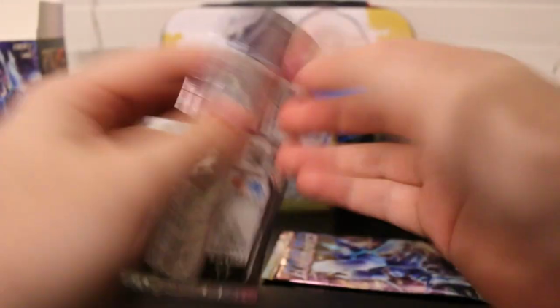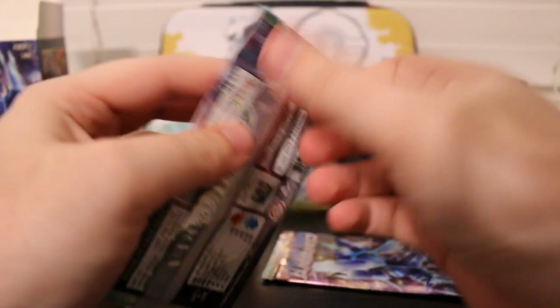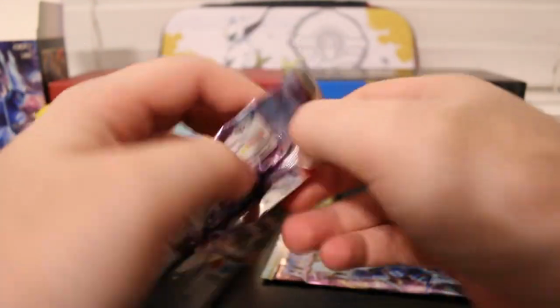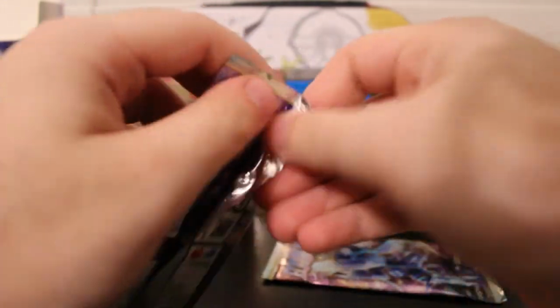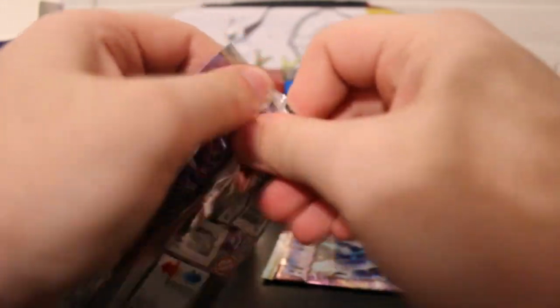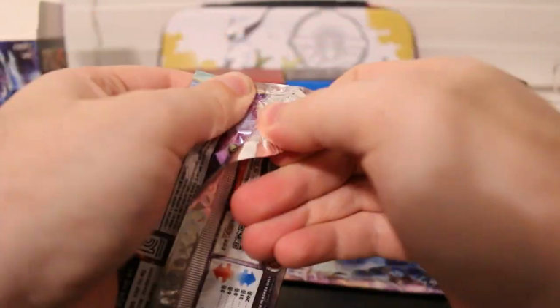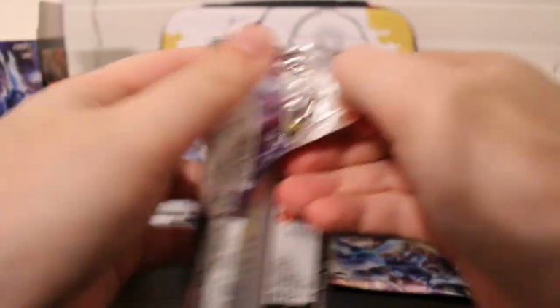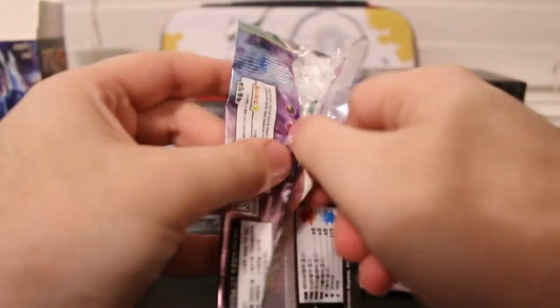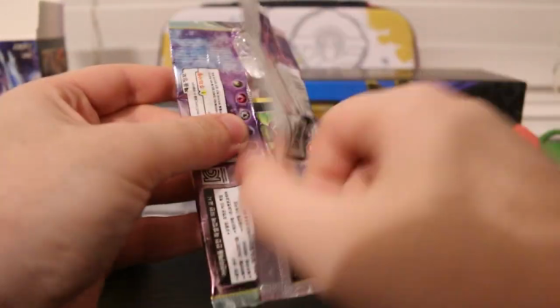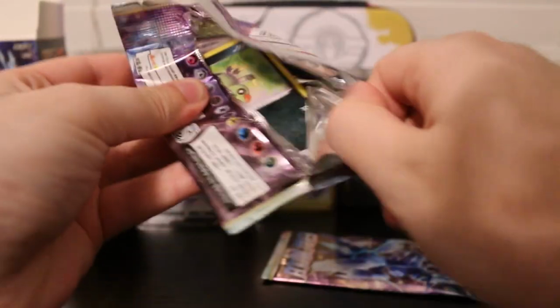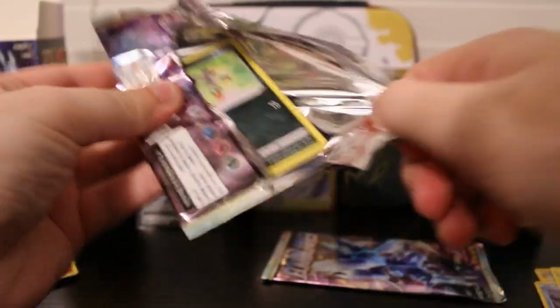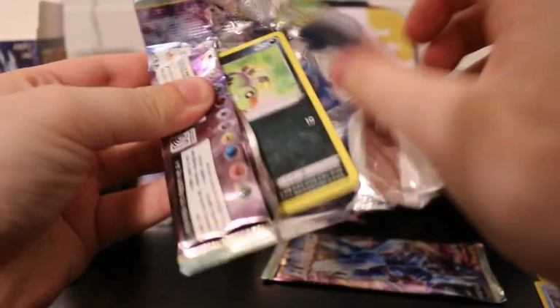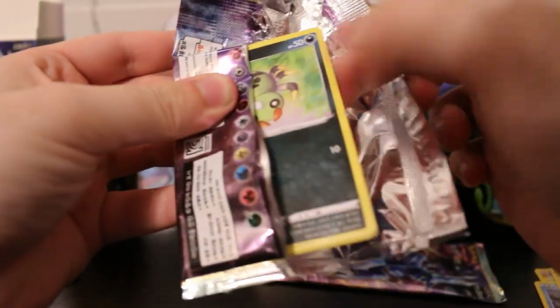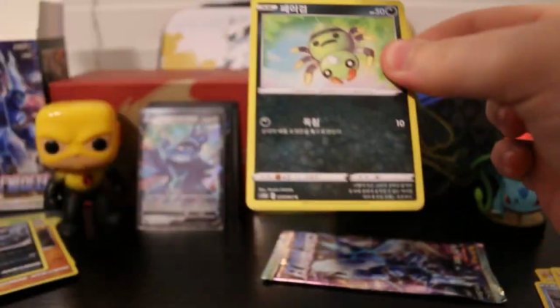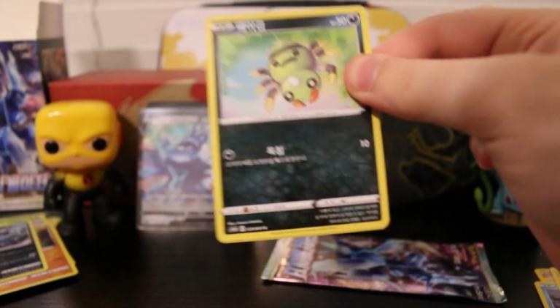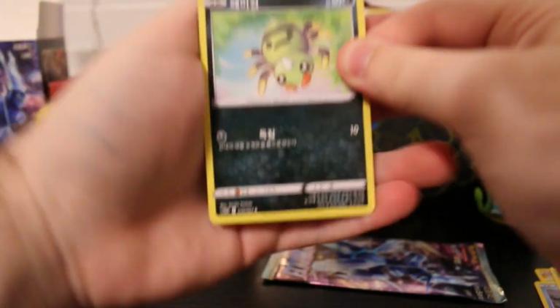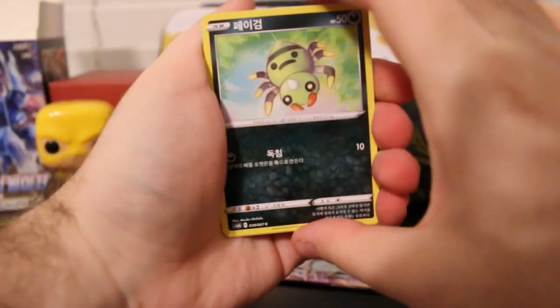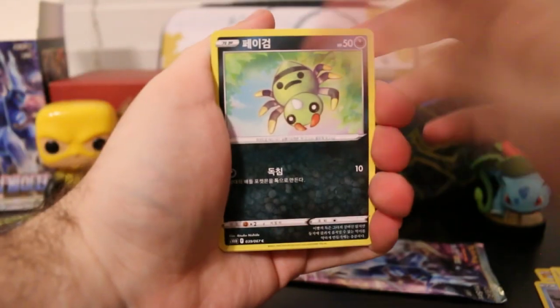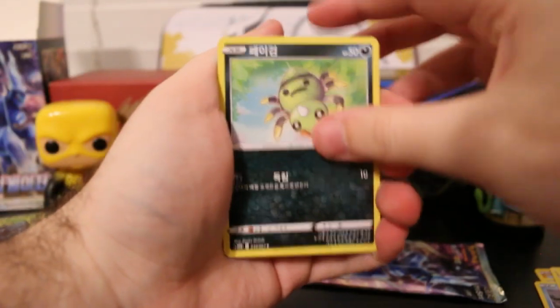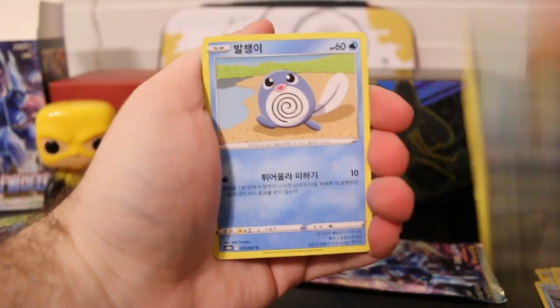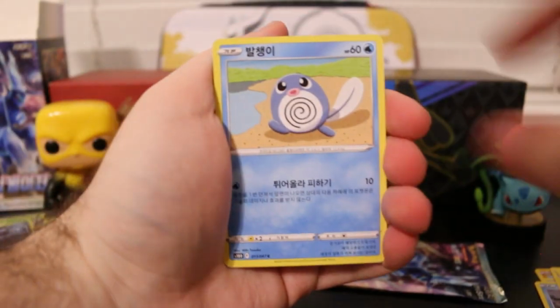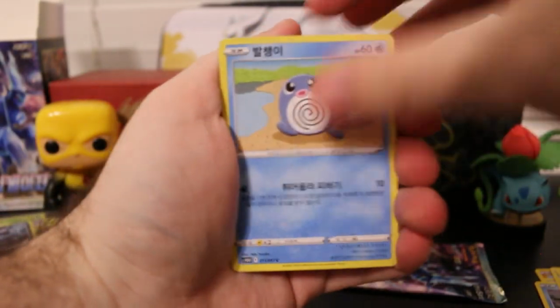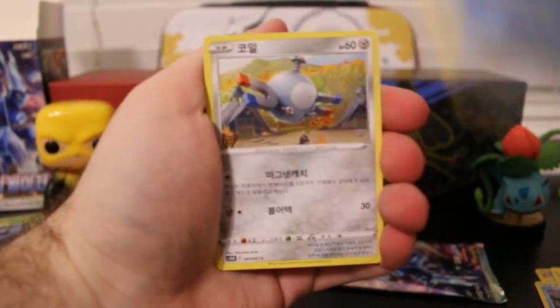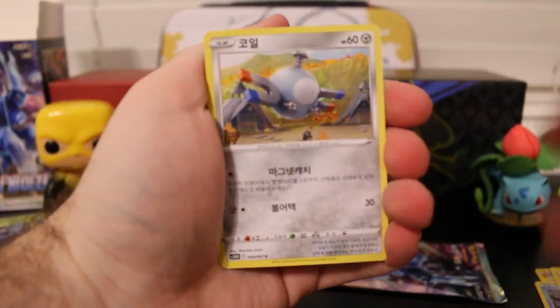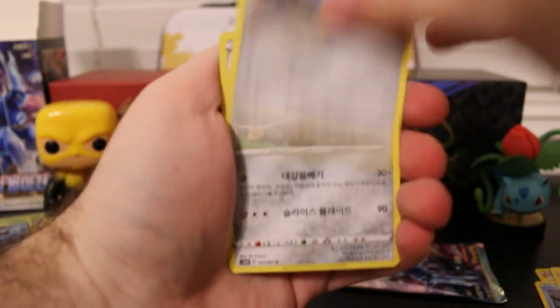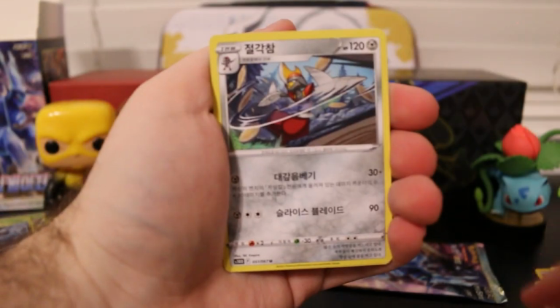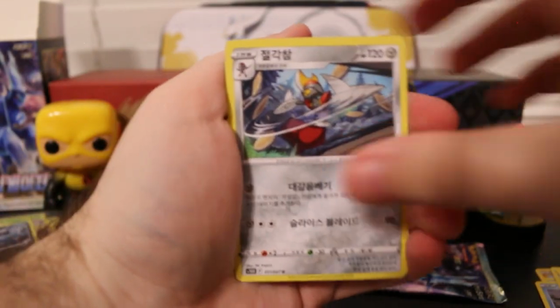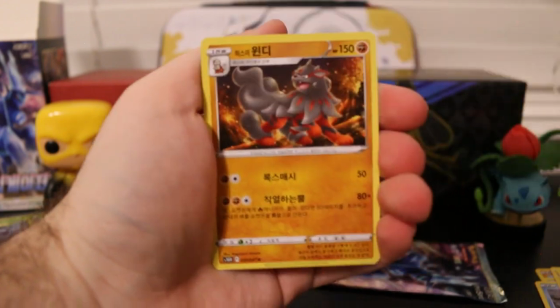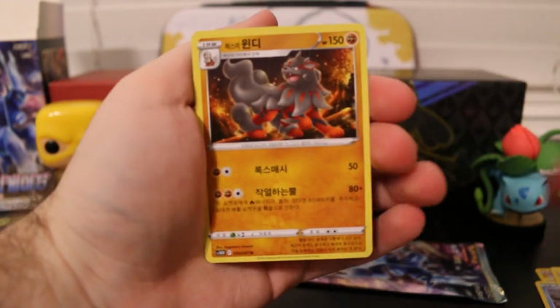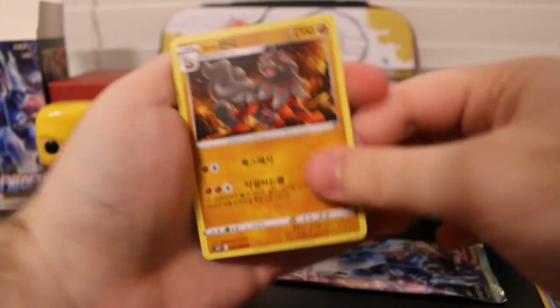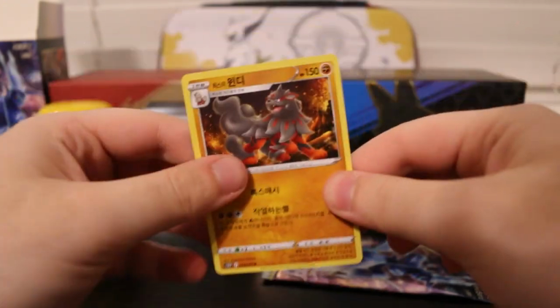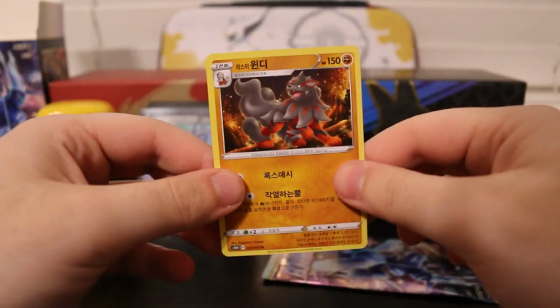We got two packs left. Which one is going to give us our next find? We got Spinarak, Poliwag, Magnemite, Bisharp, and a Hisuian Arcanine.